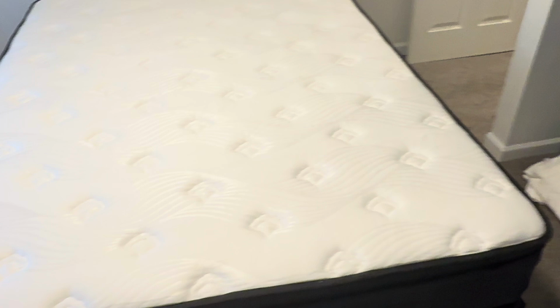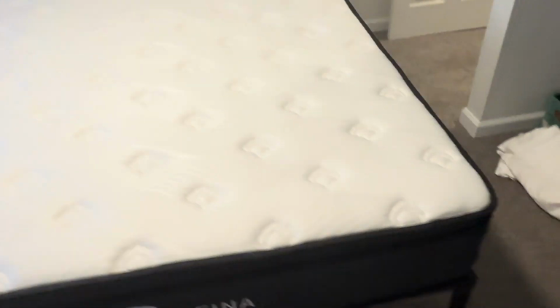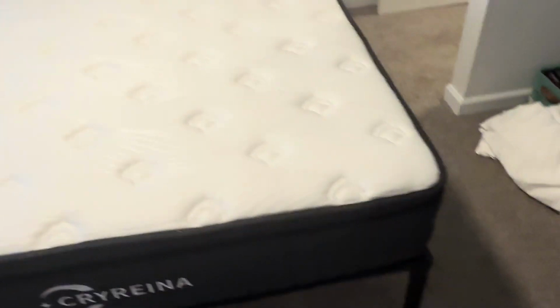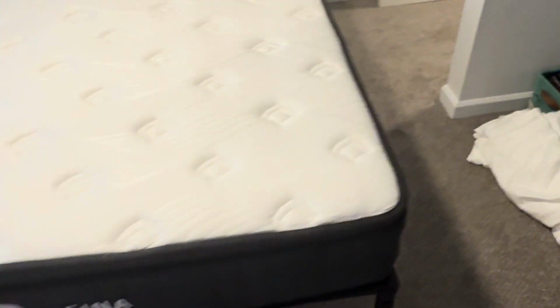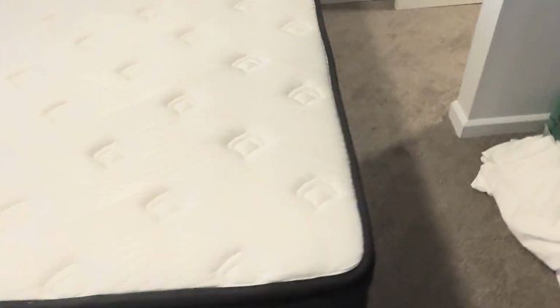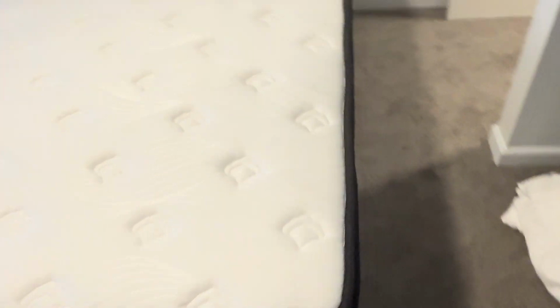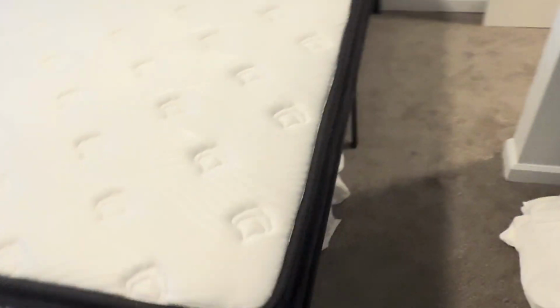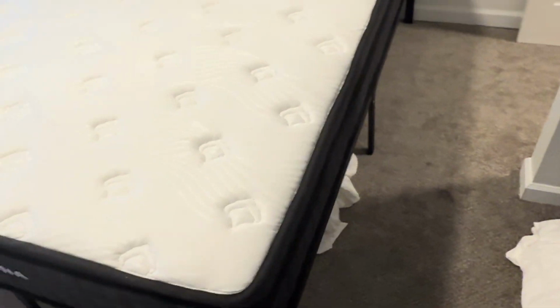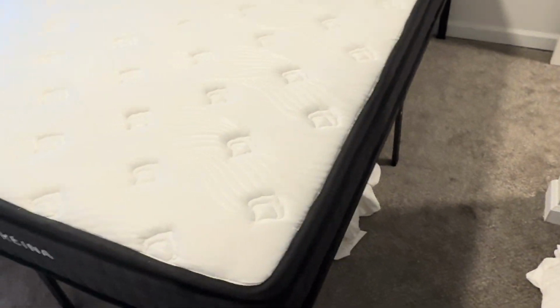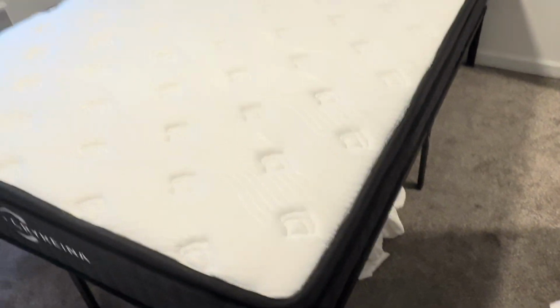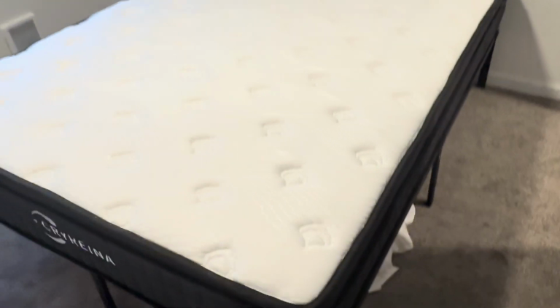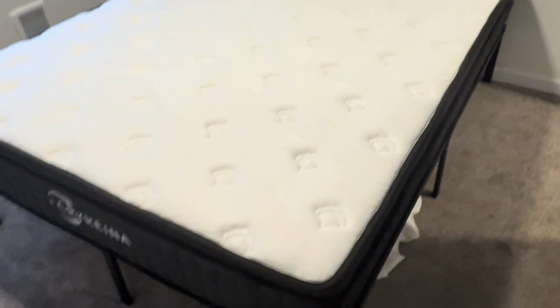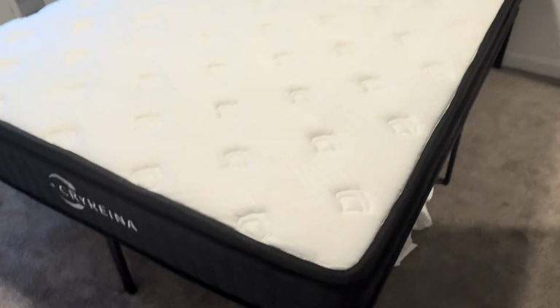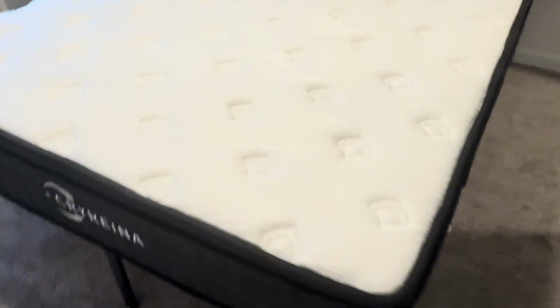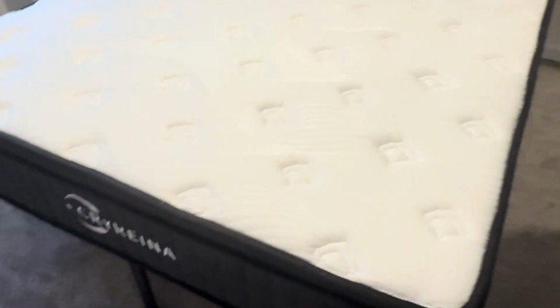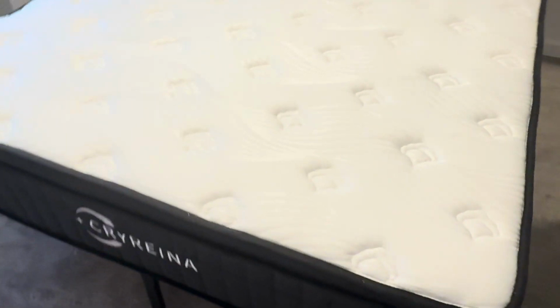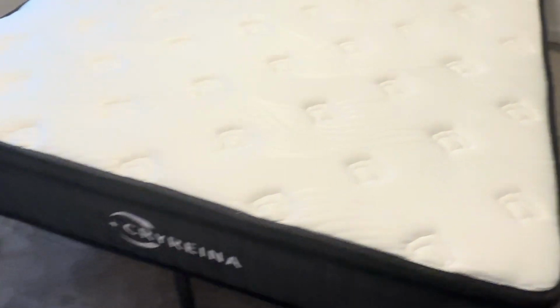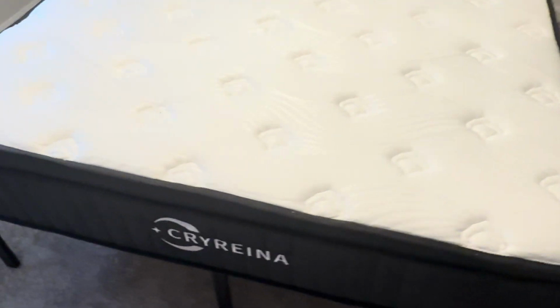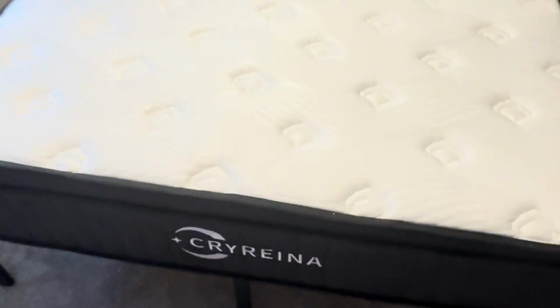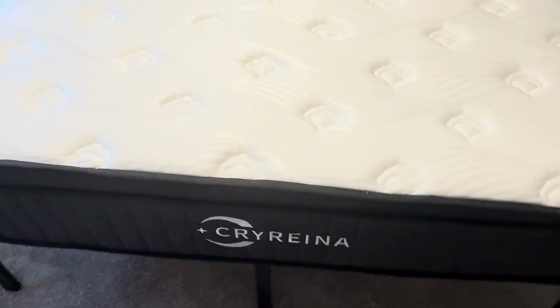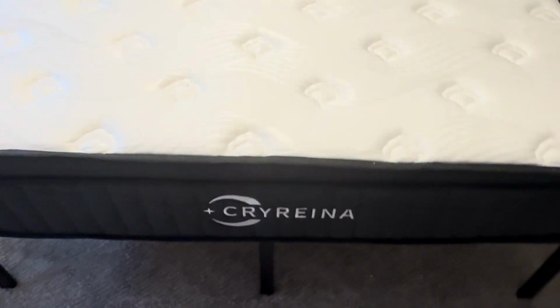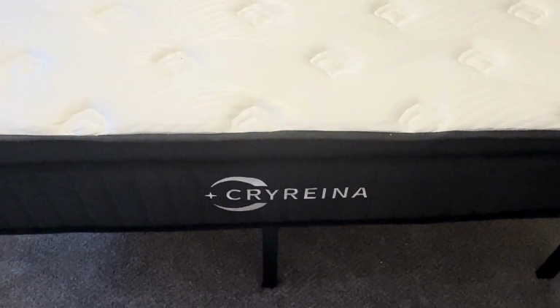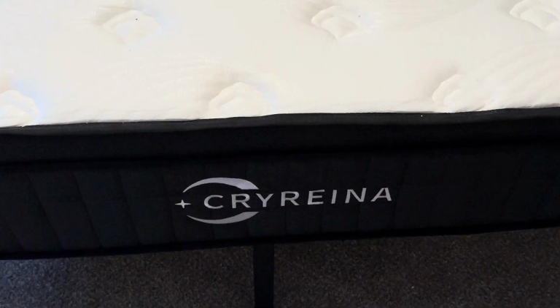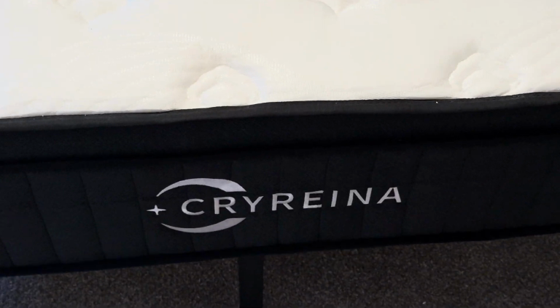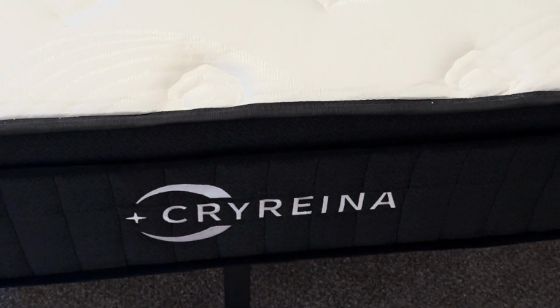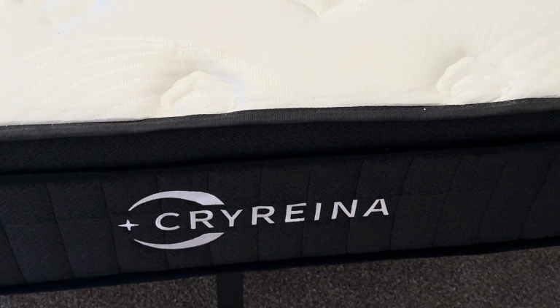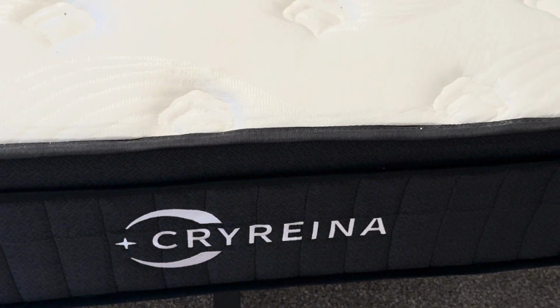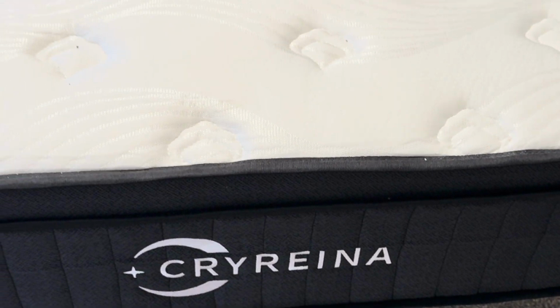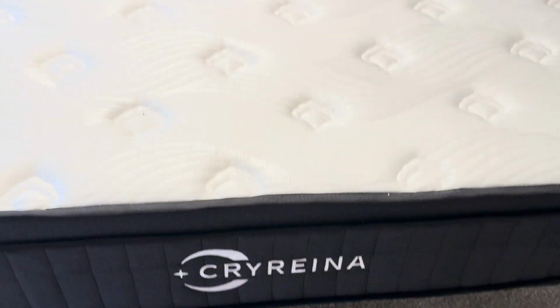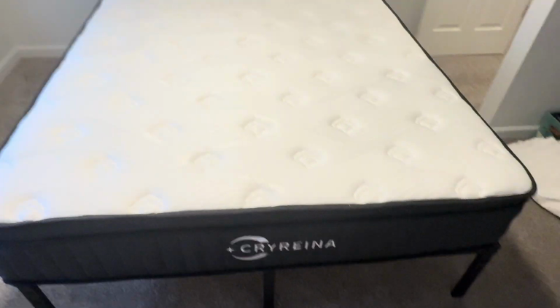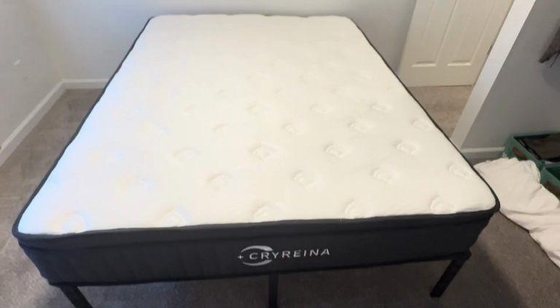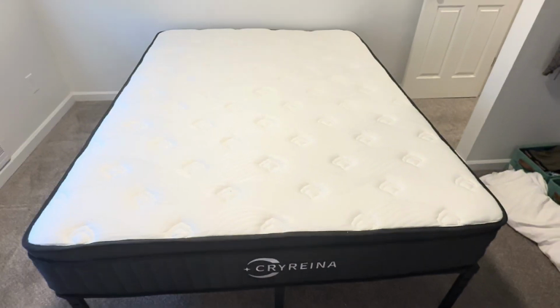Overall I like it and I'm happy with my purchase. Again, this is the queen size one and the brand is Cryrino. Take care.